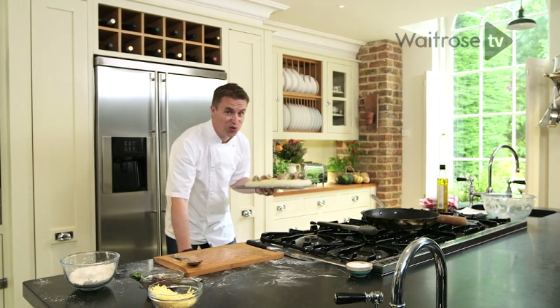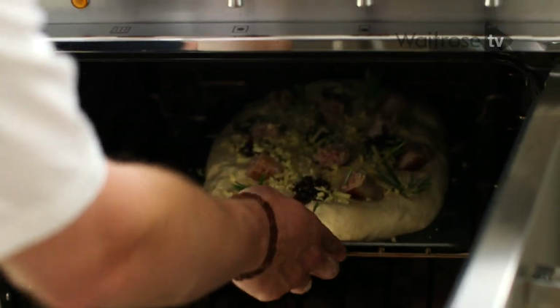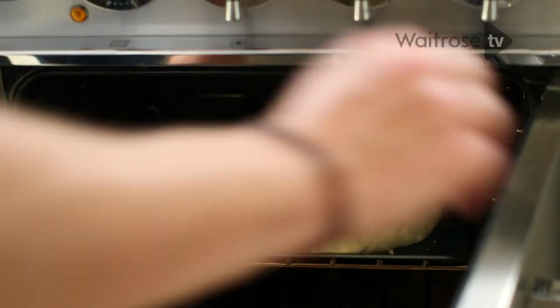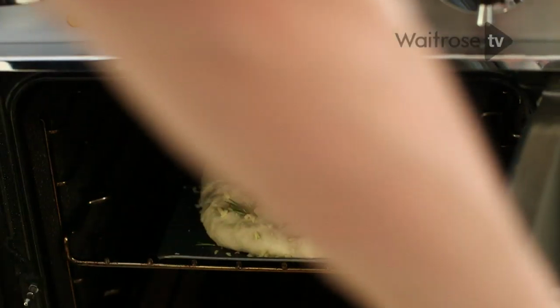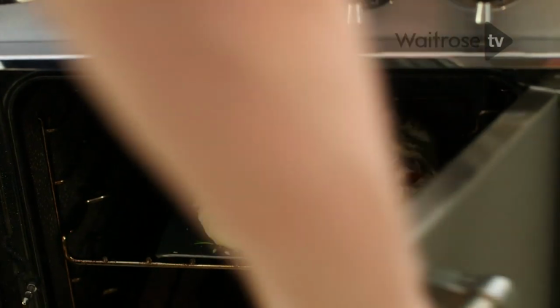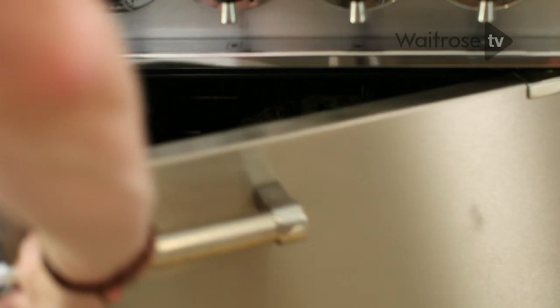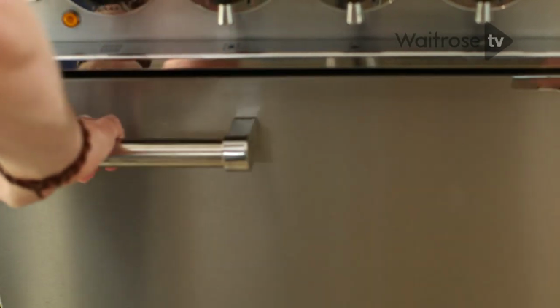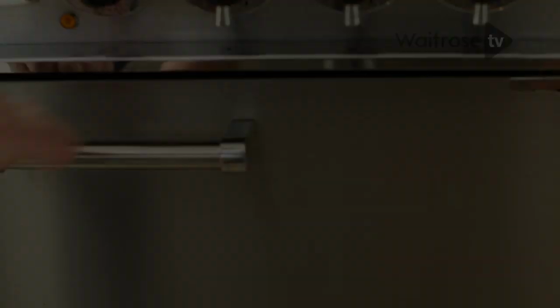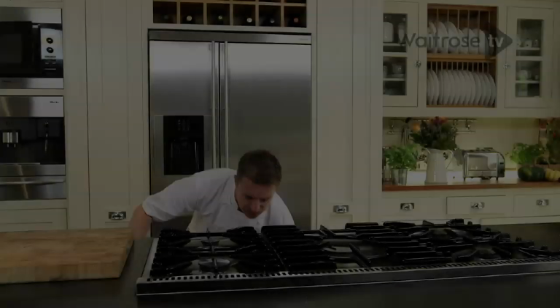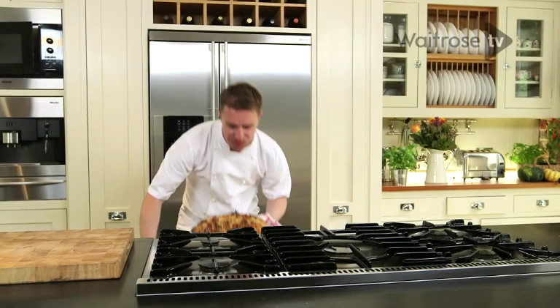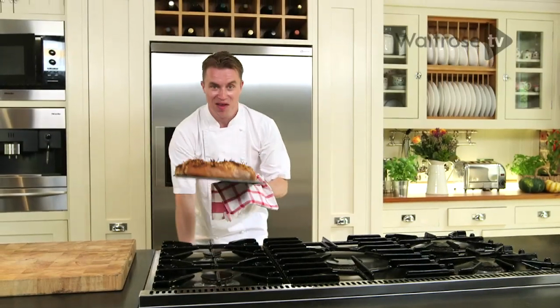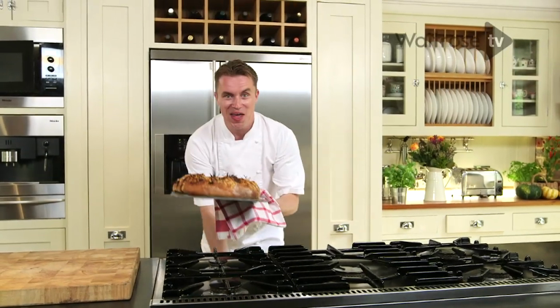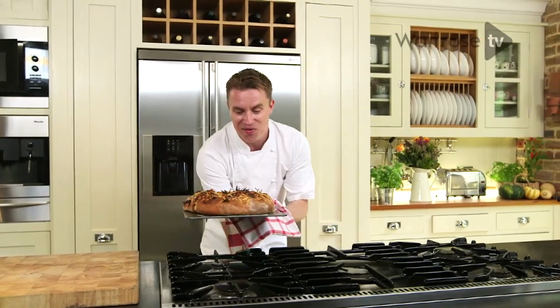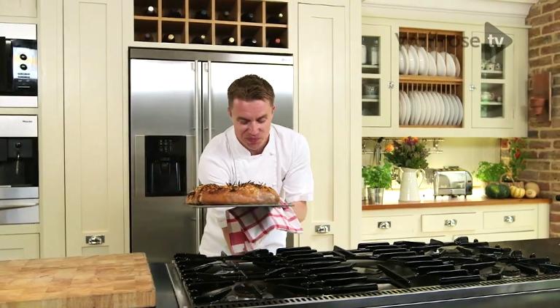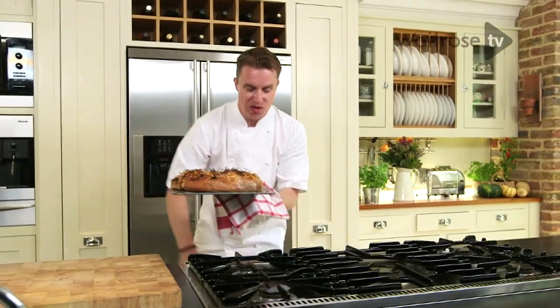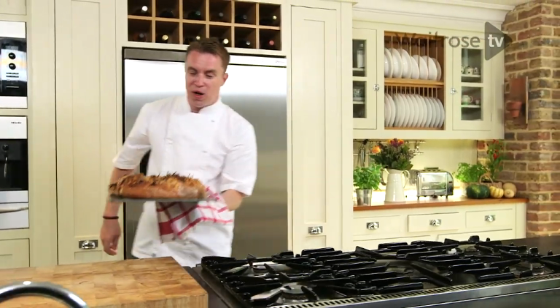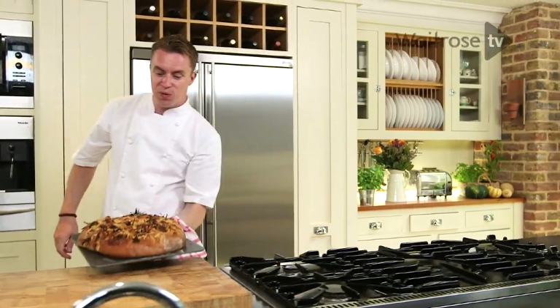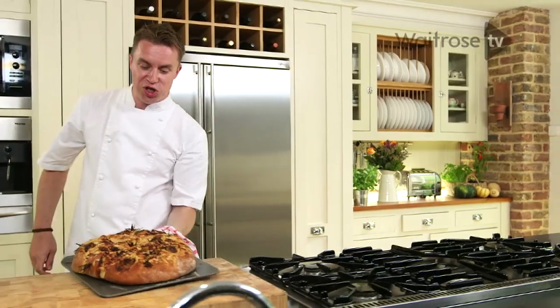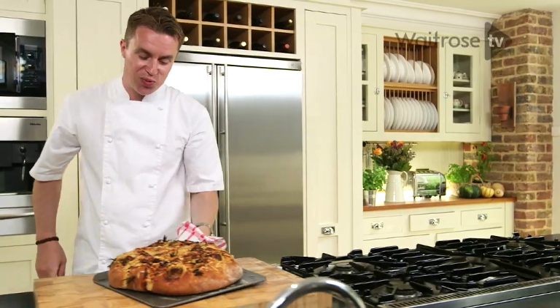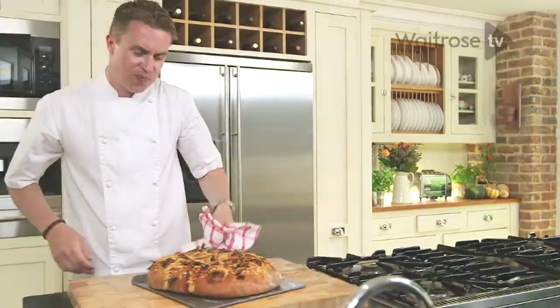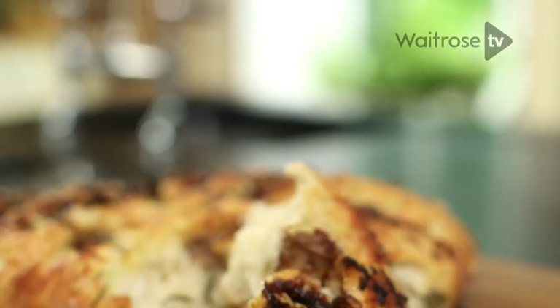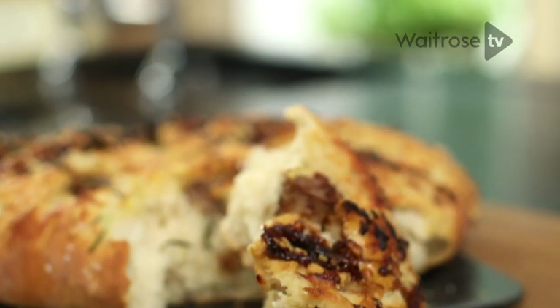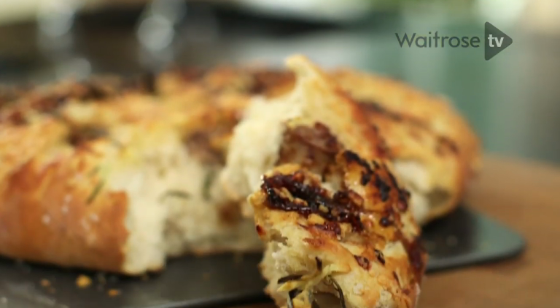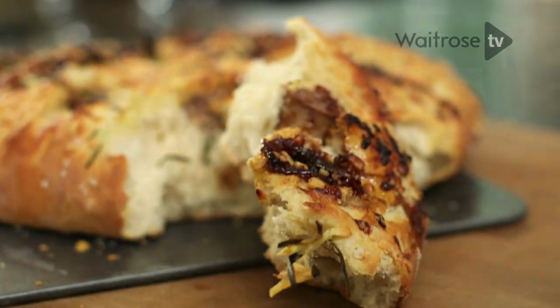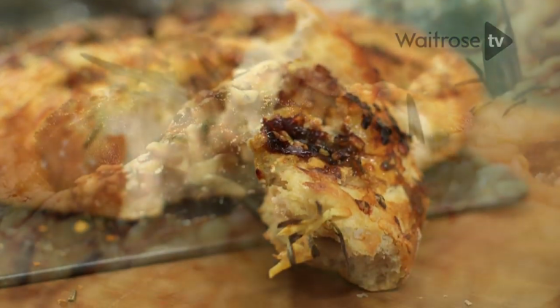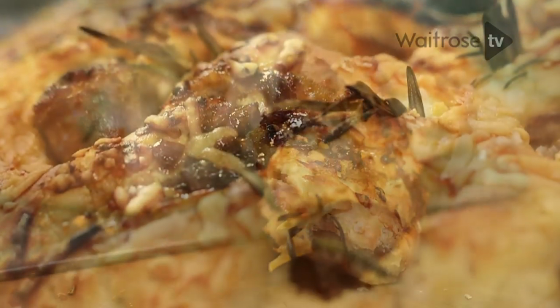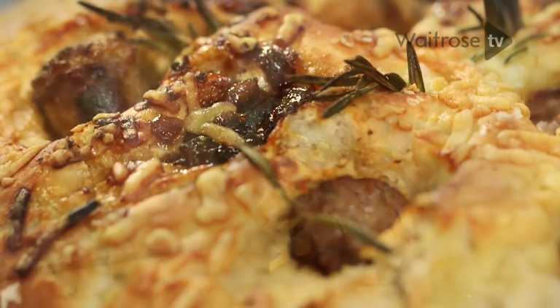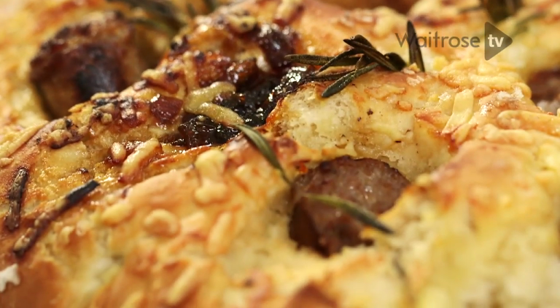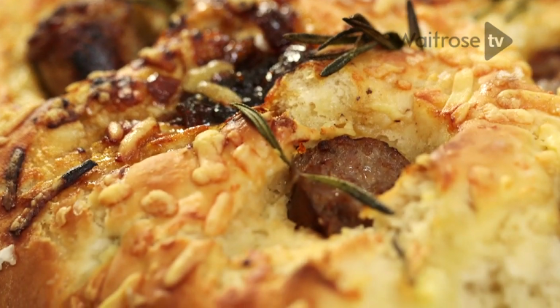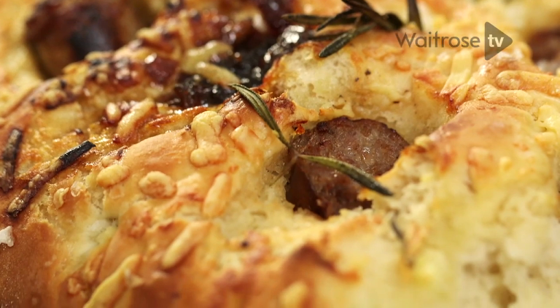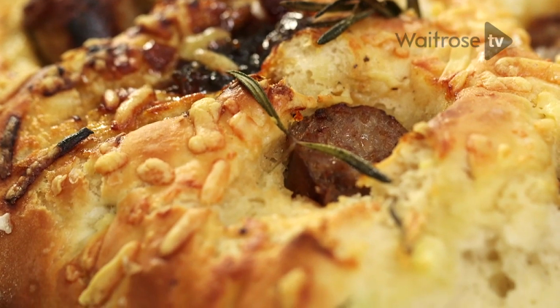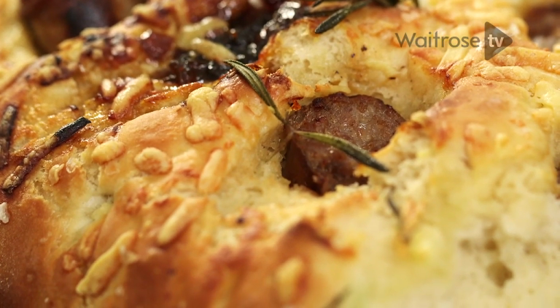Sausage and cheese loaf — and there you have it. A wonderful sharing bread, you can eat it any time of year, but perfect on a cold winter's night. My sausage and cheese loaf.